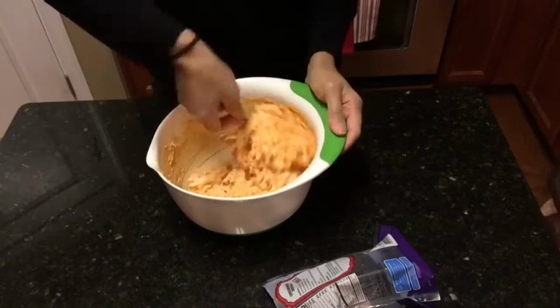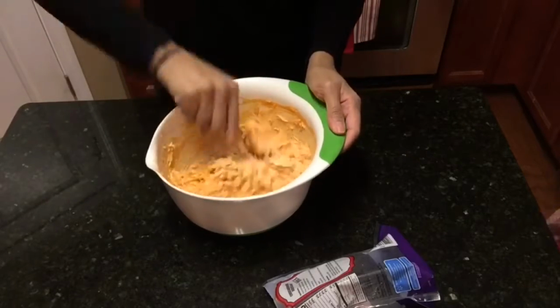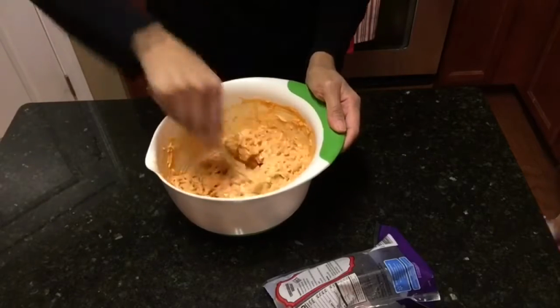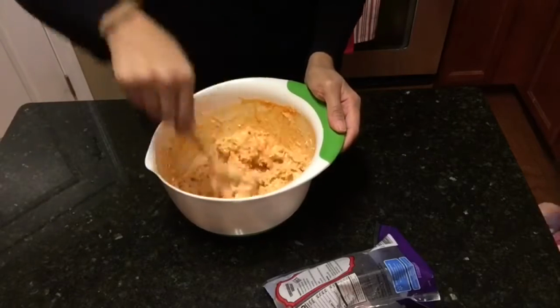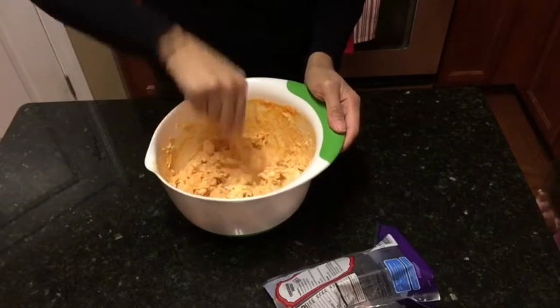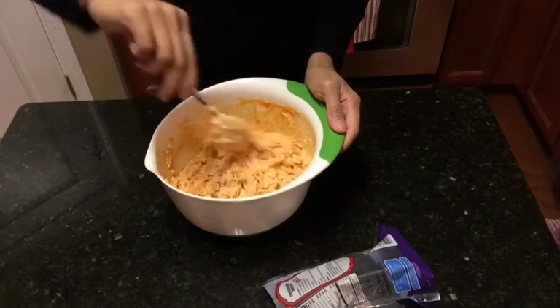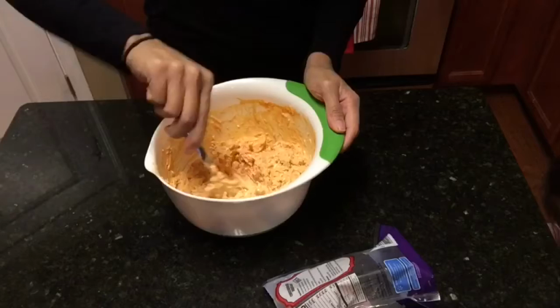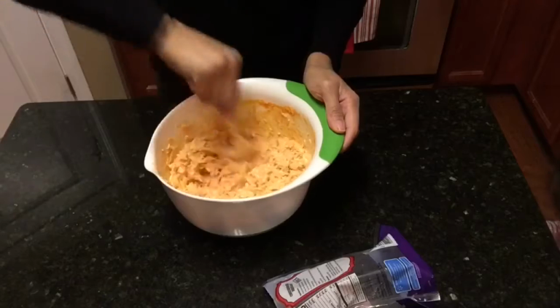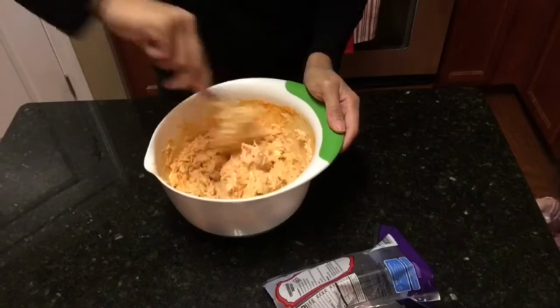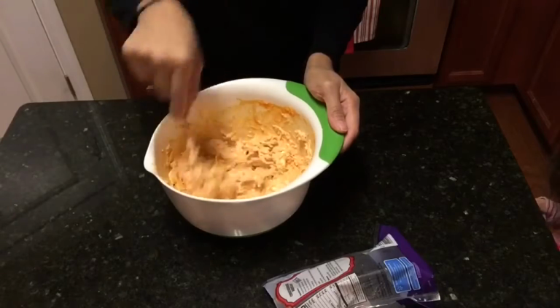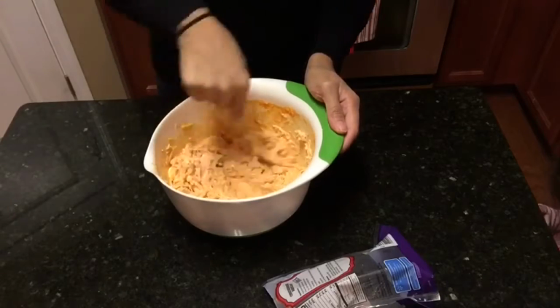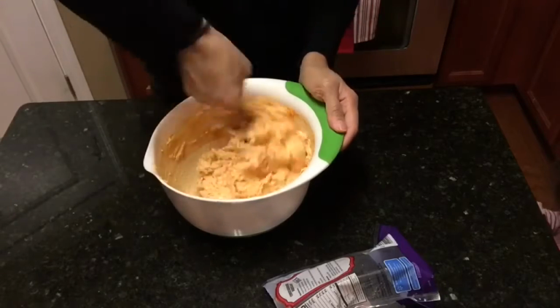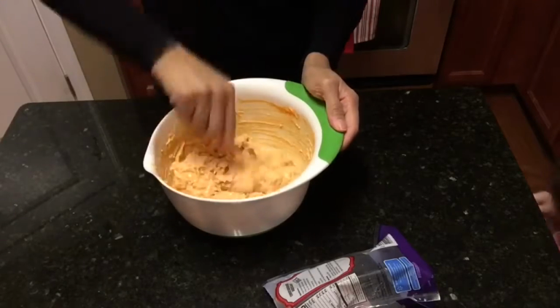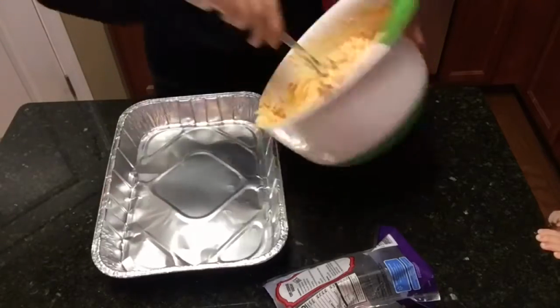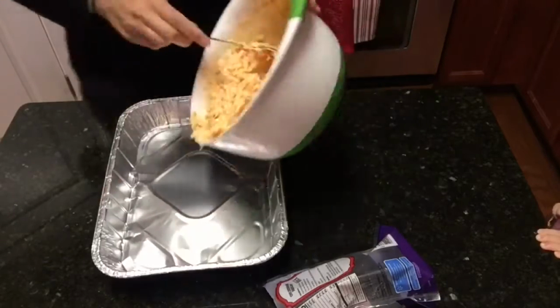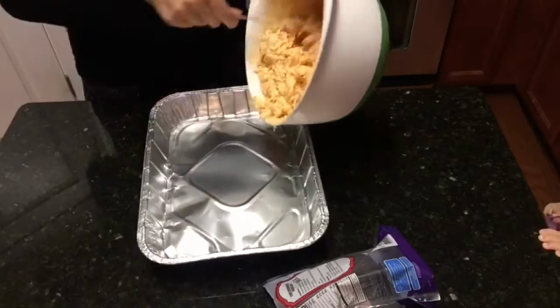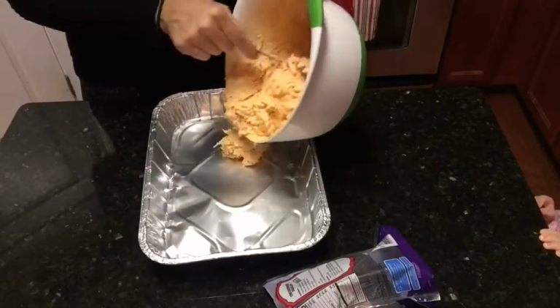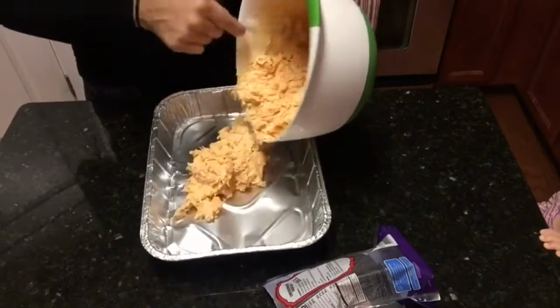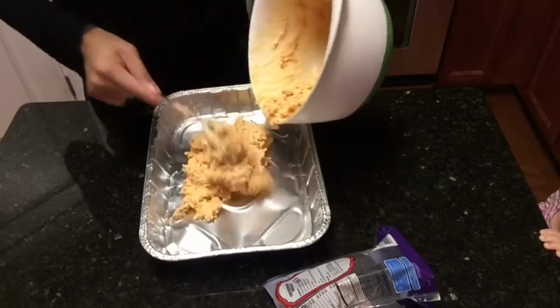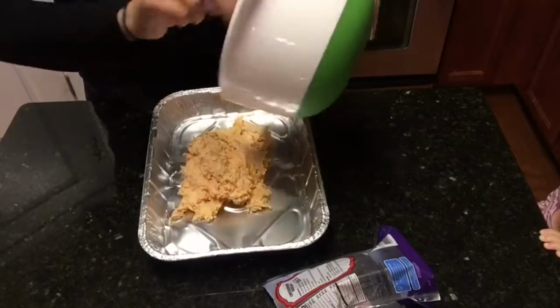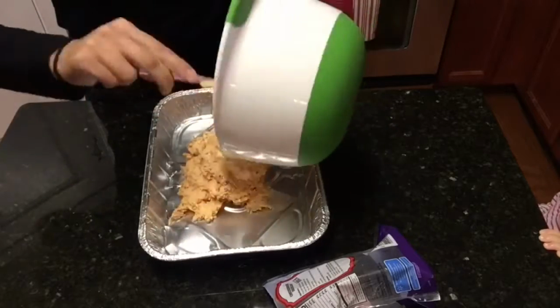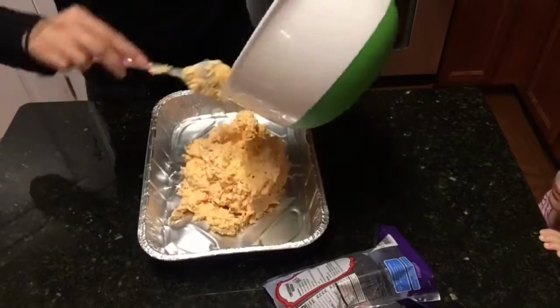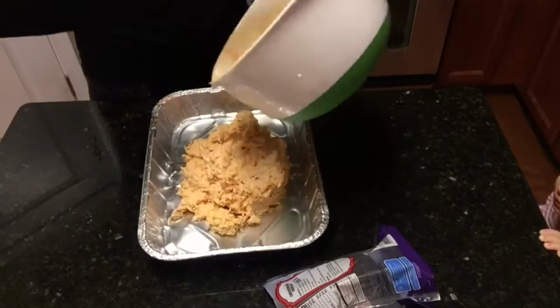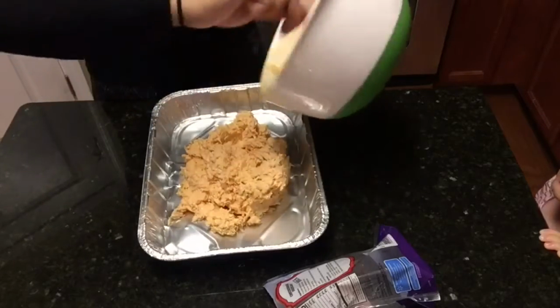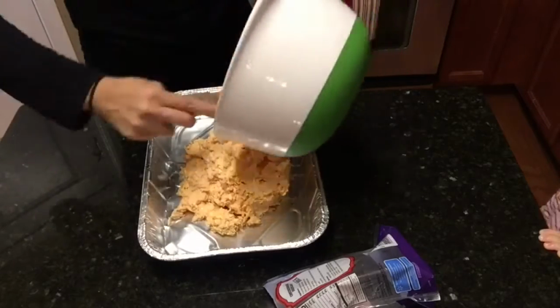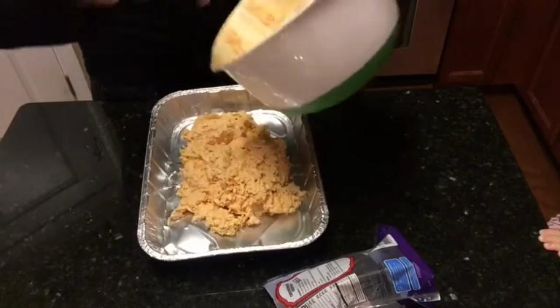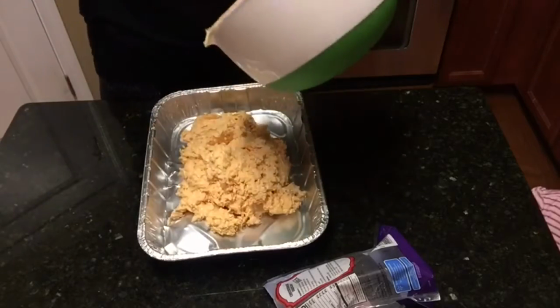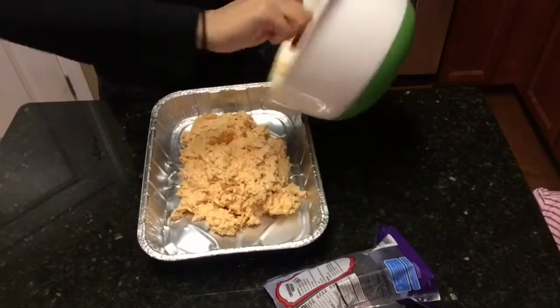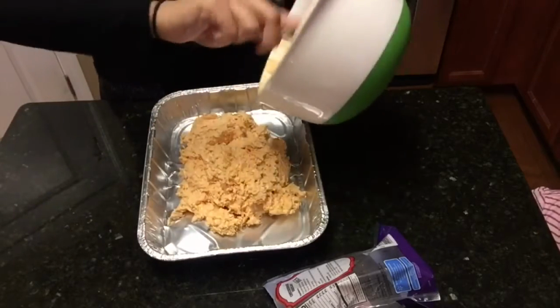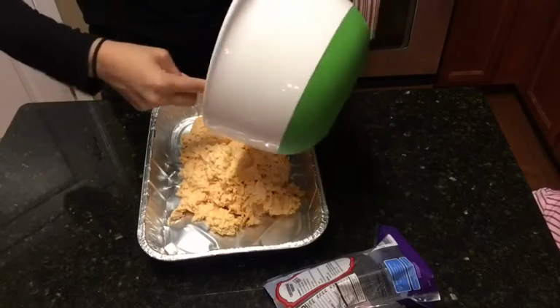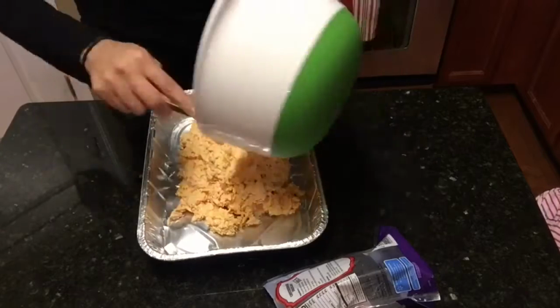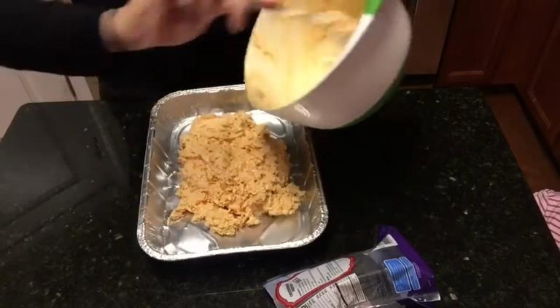I'm going to be linking down below the recipe that I followed for this buffalo chicken dip, so if you guys are interested in making this chicken dip just check the description box down below and you'll be able to find the exact measurements and what you will need for this recipe.